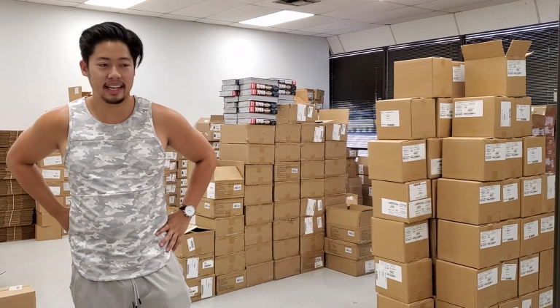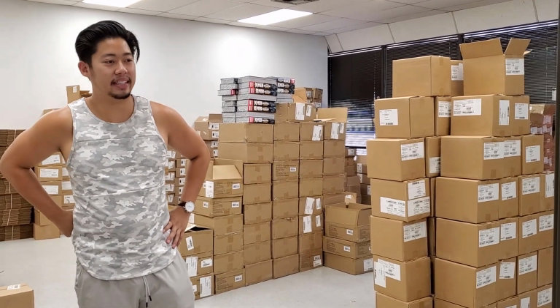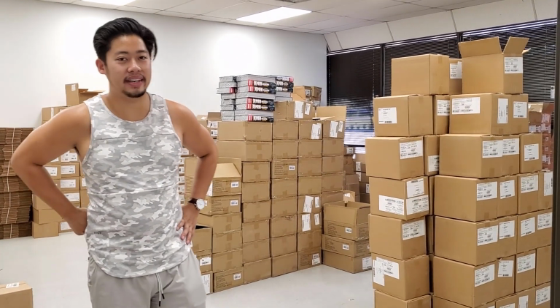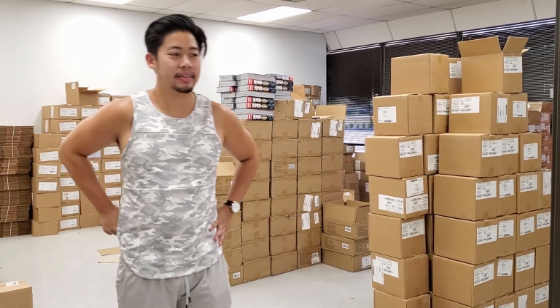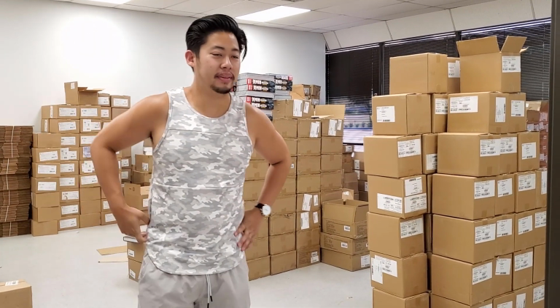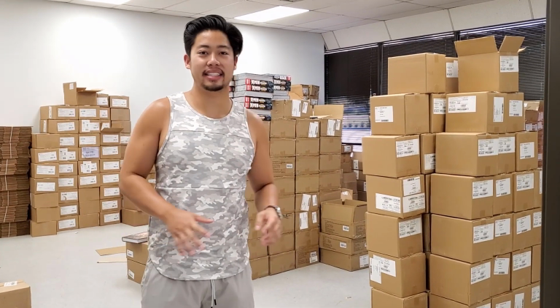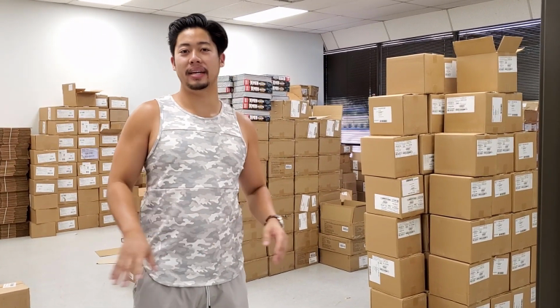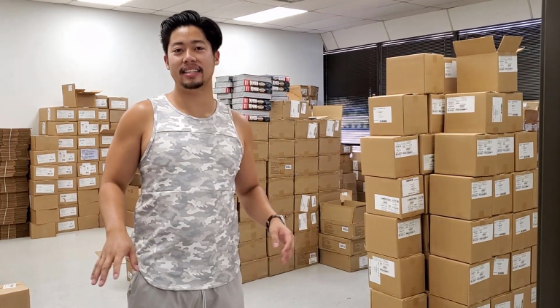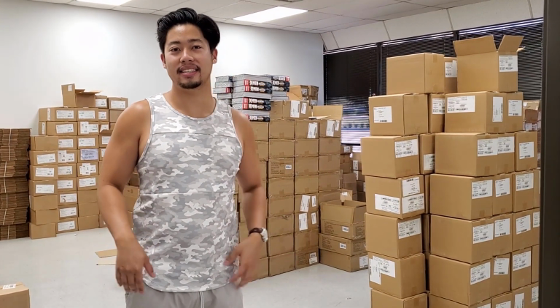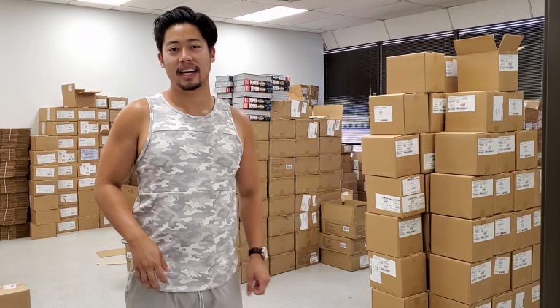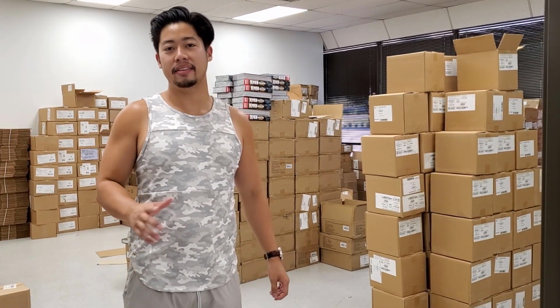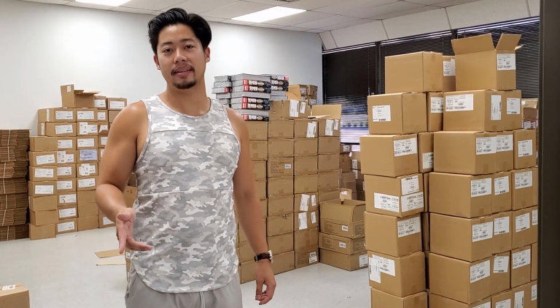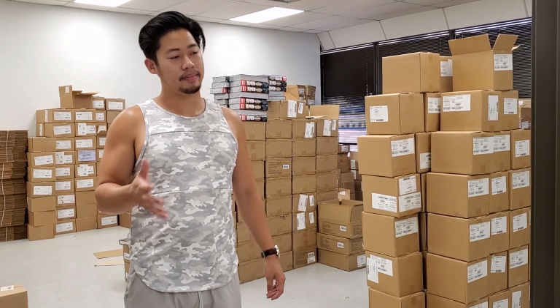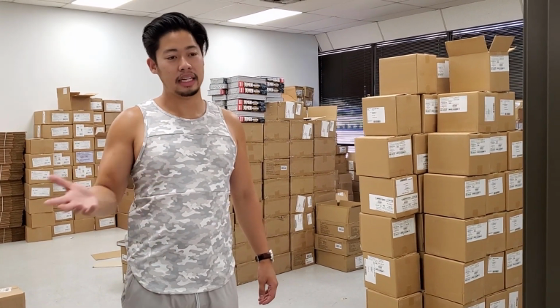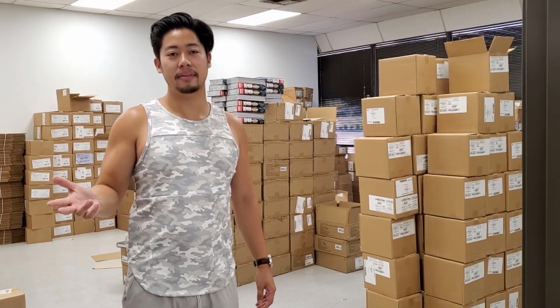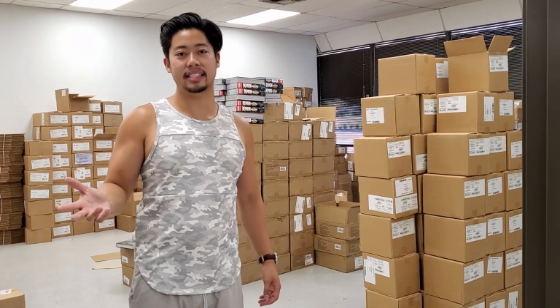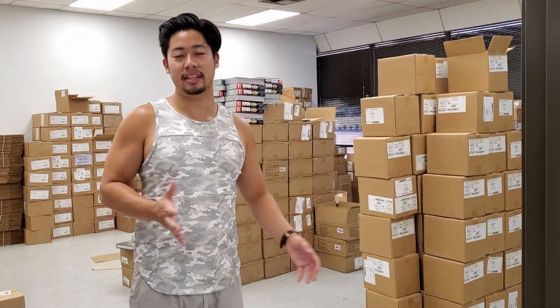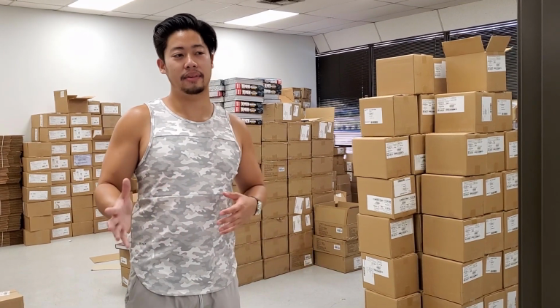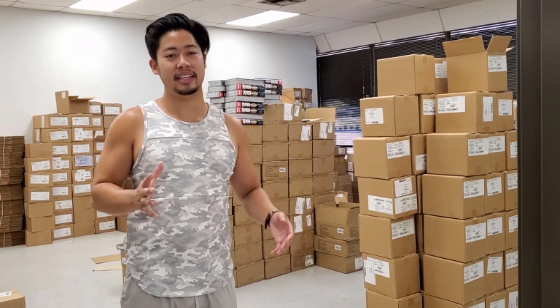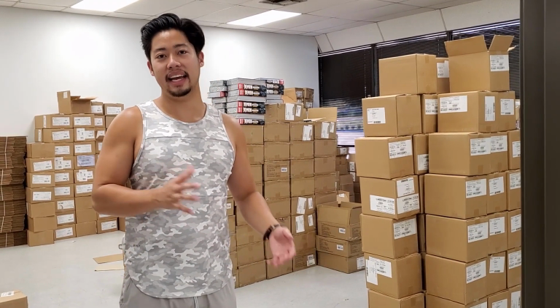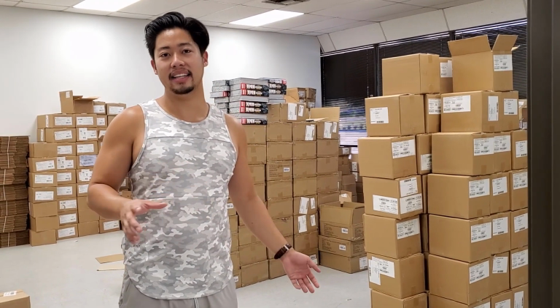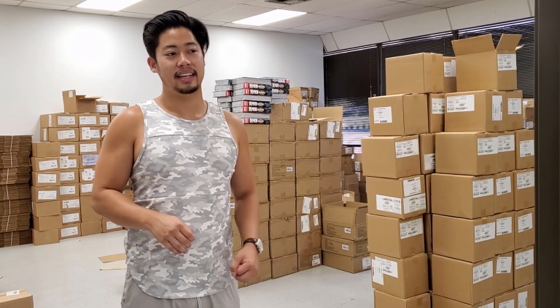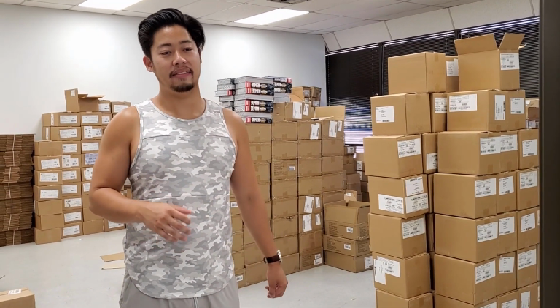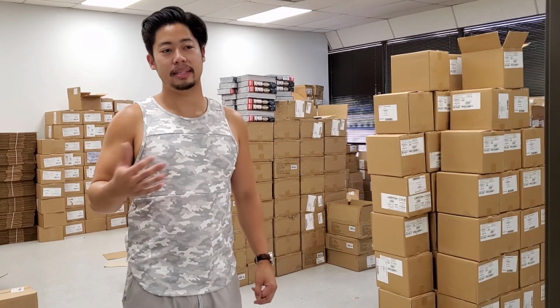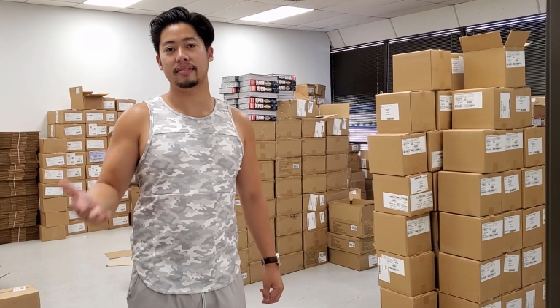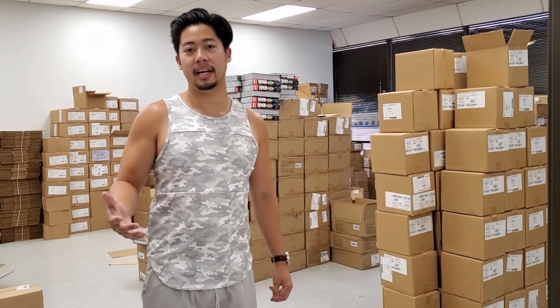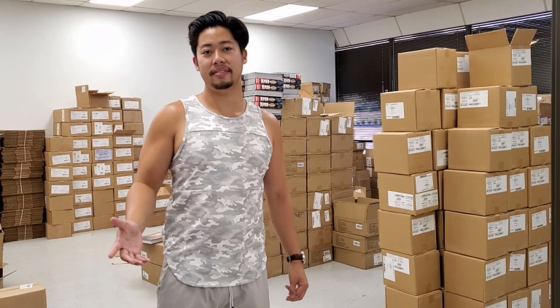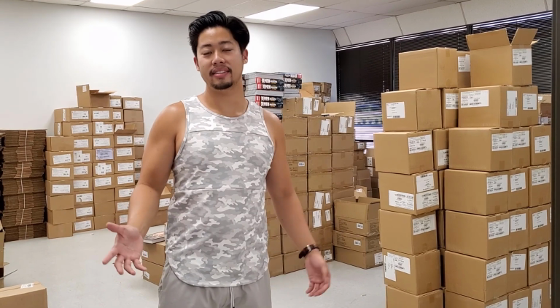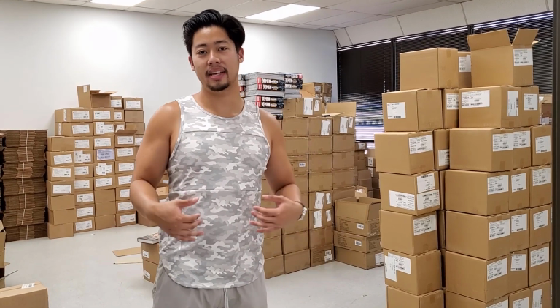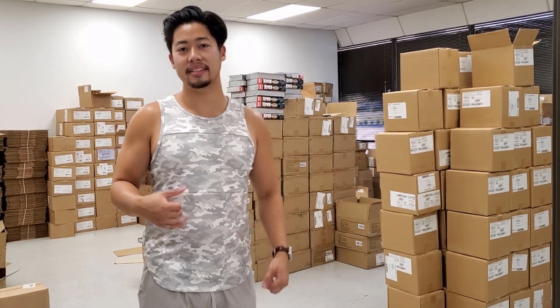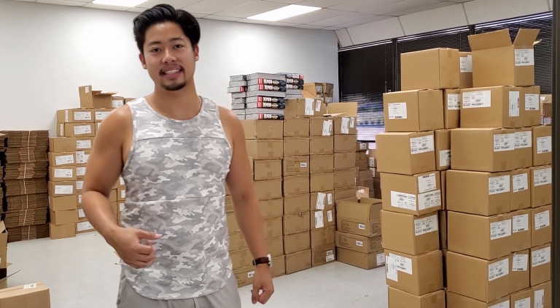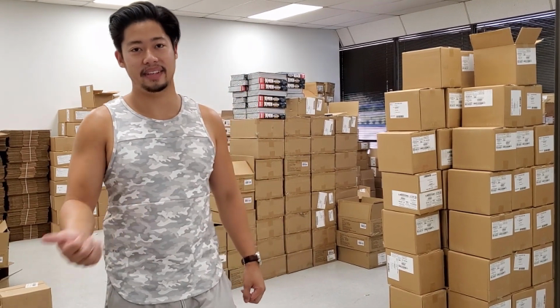Yeah, it'll be fun. Hope you guys liked this little behind-the-scenes tour — leave a comment and let me know what you think I should add, and if you'd like to see more behind-the-scenes videos let me know. I'll see you guys in the next video.